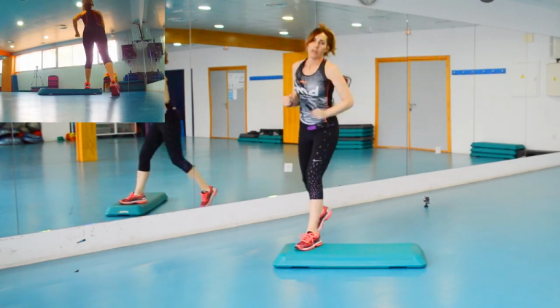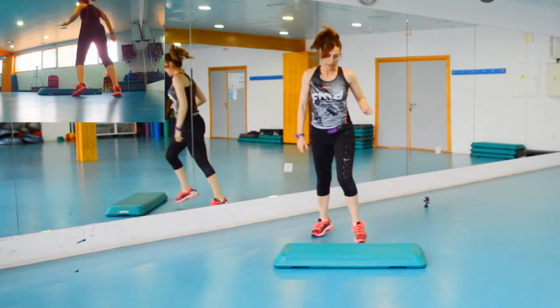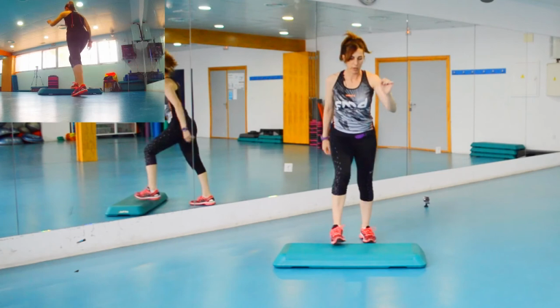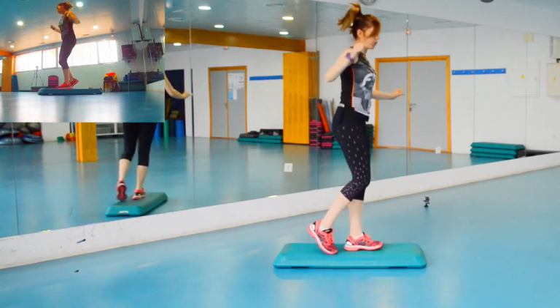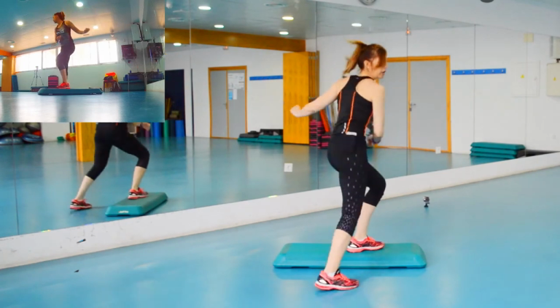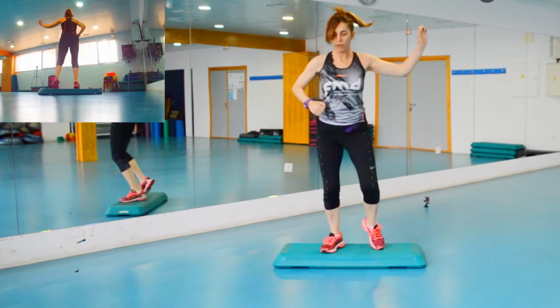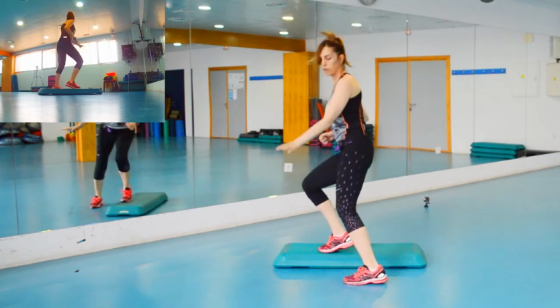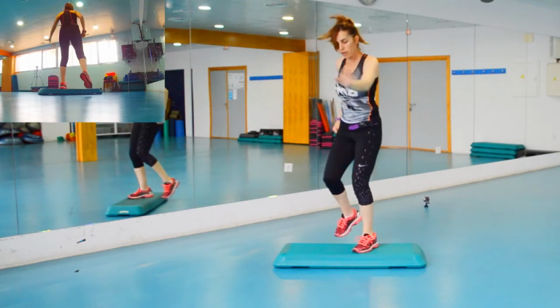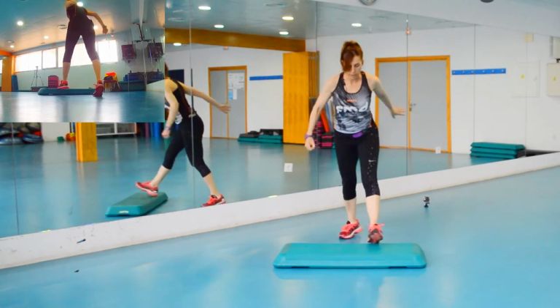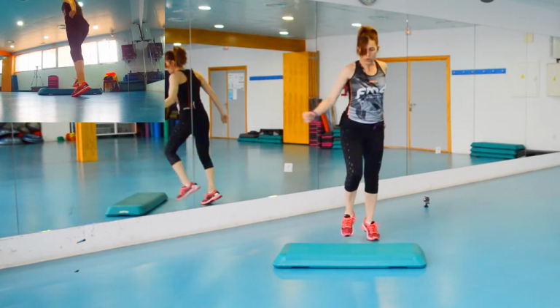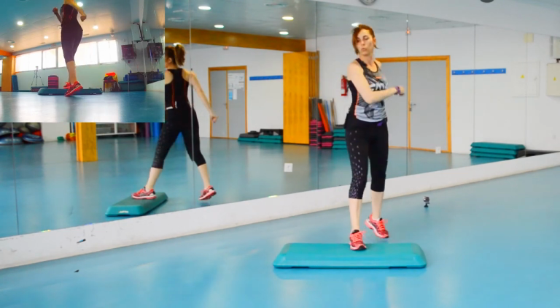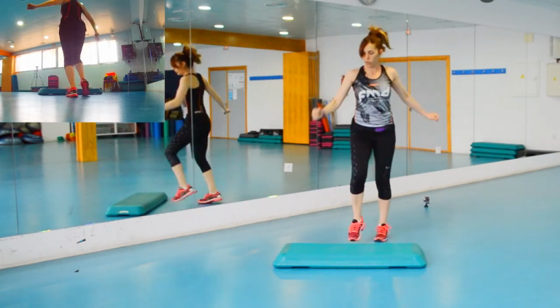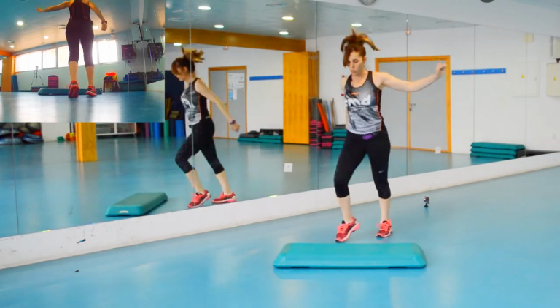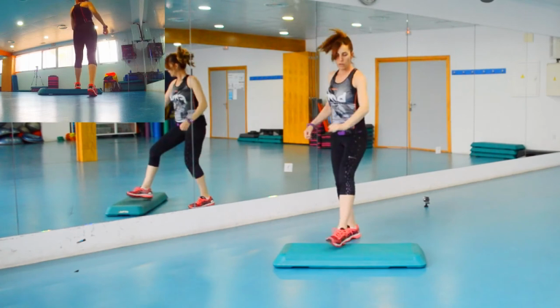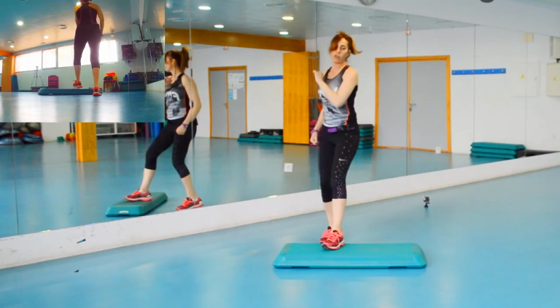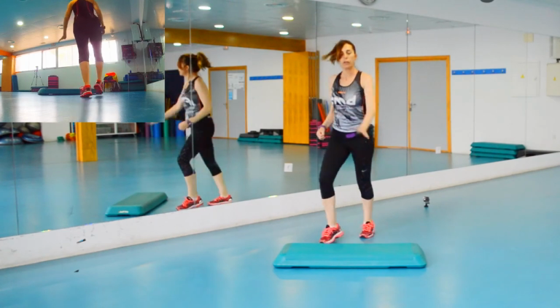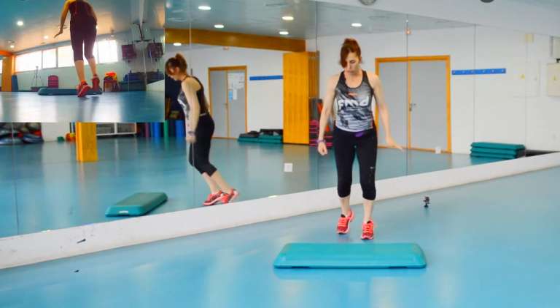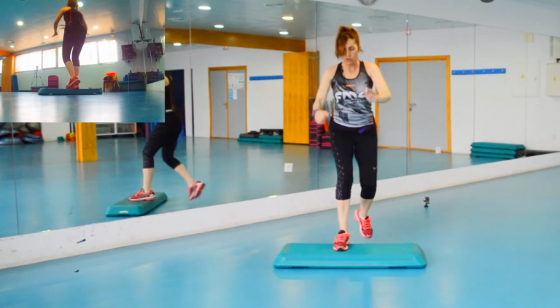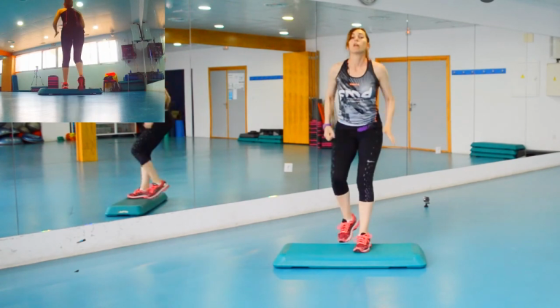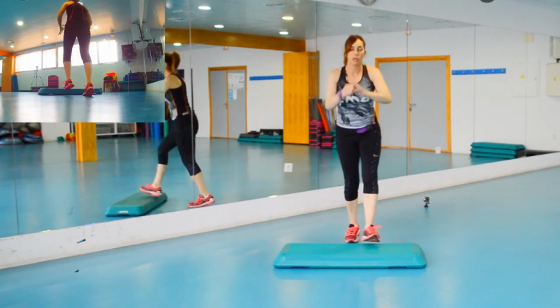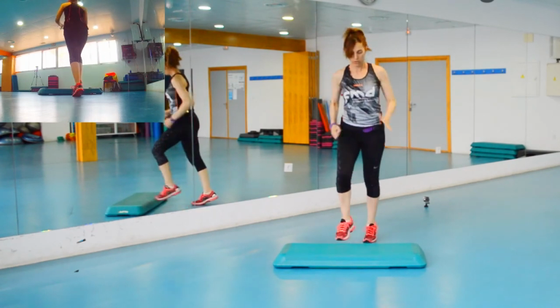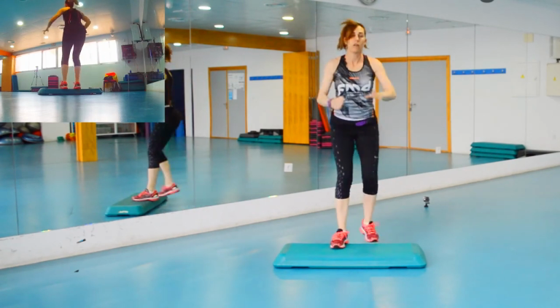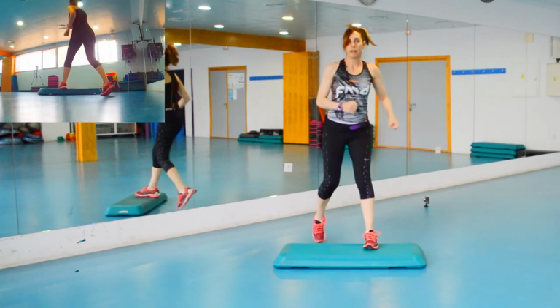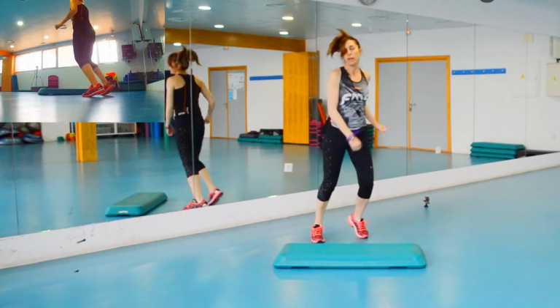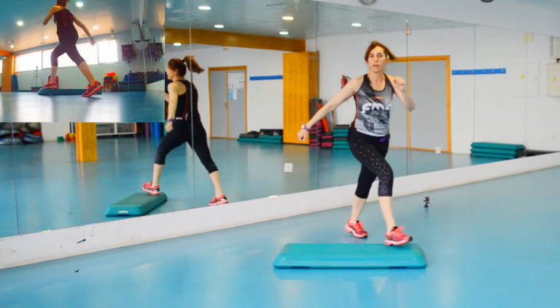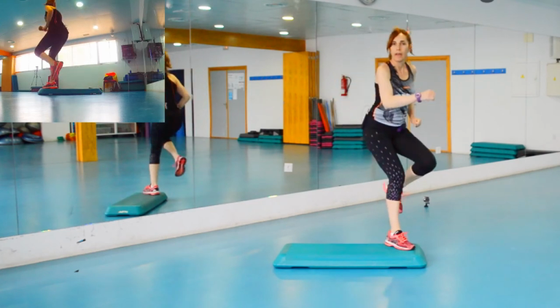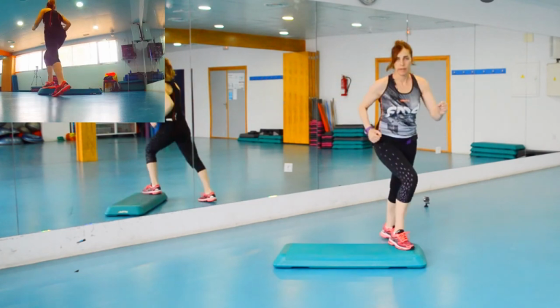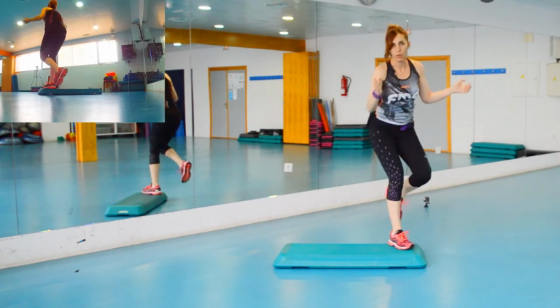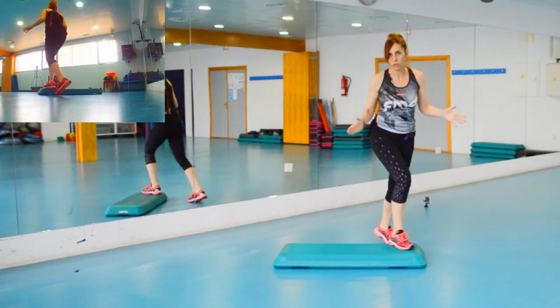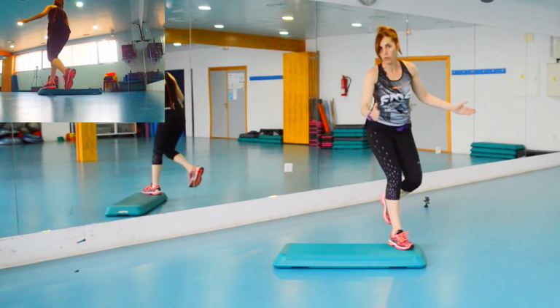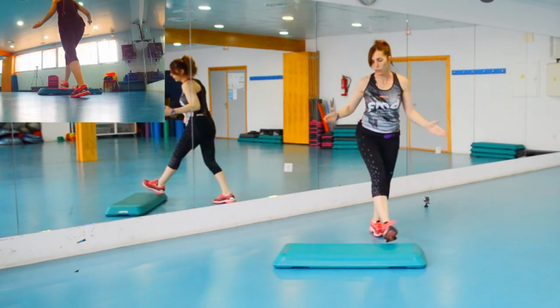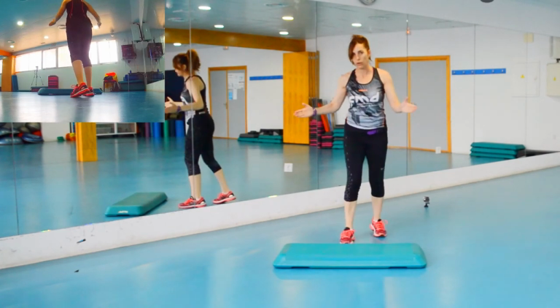Y esos cuatro básicos vamos modificando ya los dos básicos primeros y dos básicos más. Es decir, los dos primeros de esos cuatro básicos los hemos convertido en un mambo cha cha. Mambo cha cha. Y hemos seguido con dos básicos más, que en total eran los cuatro. Y las tres rodillas que nos cambian de pierna. Ahí estaríamos haciendo ya un bloque a un lado y un bloque al otro.